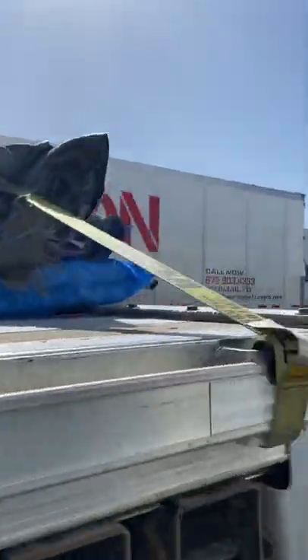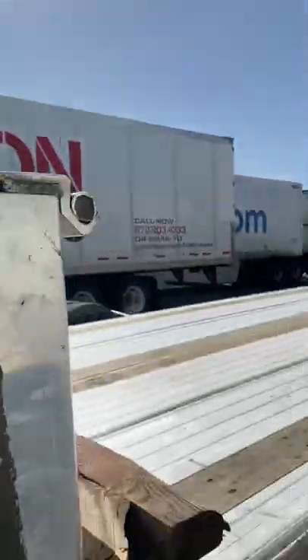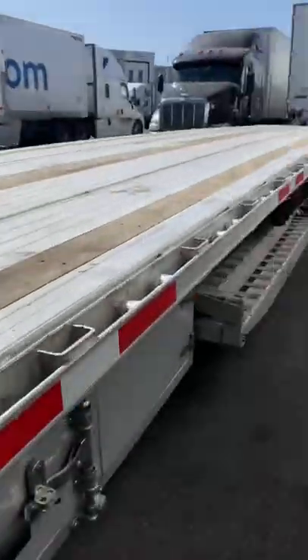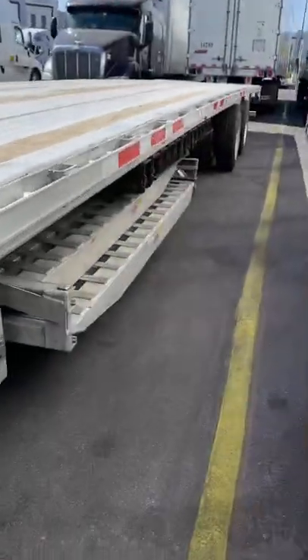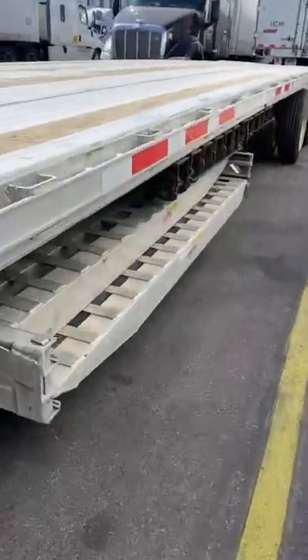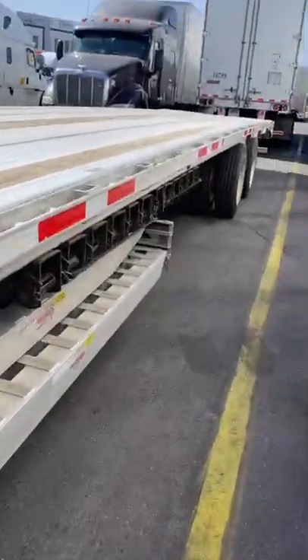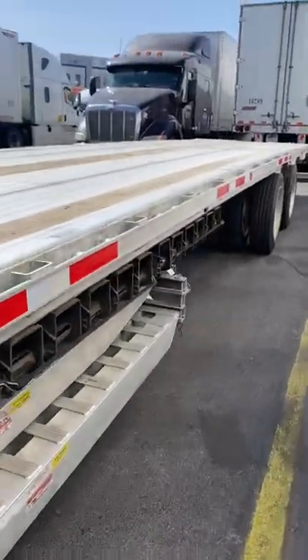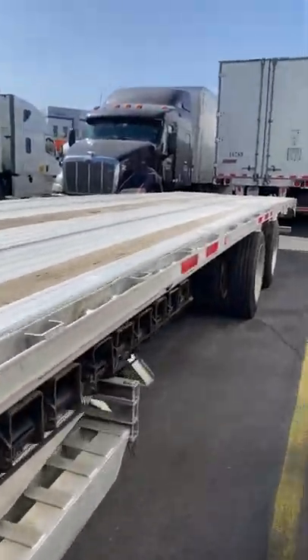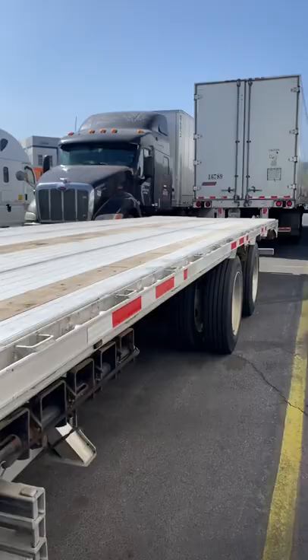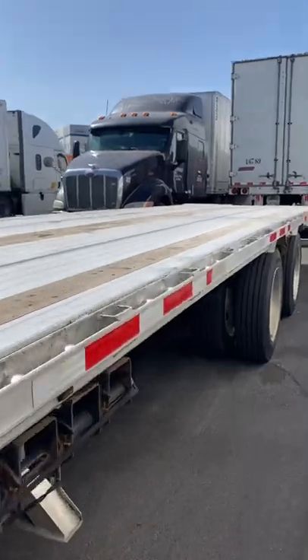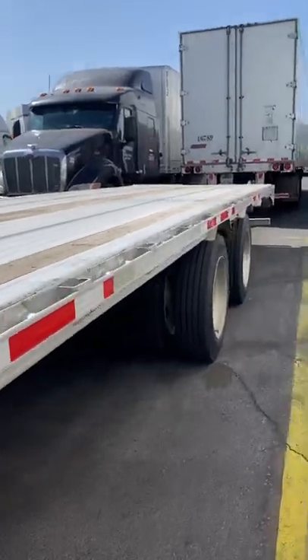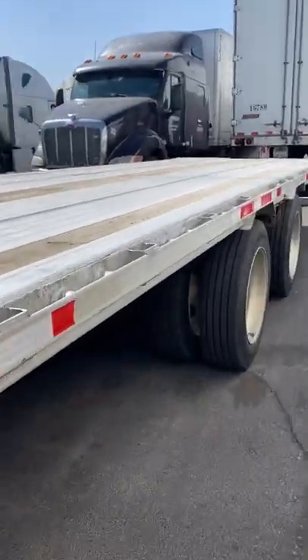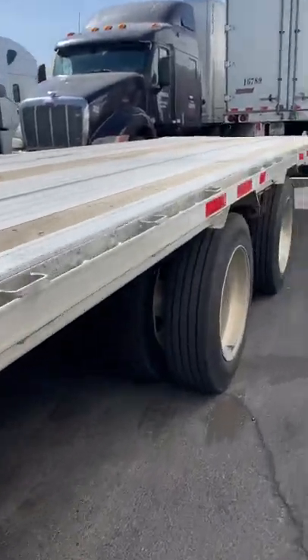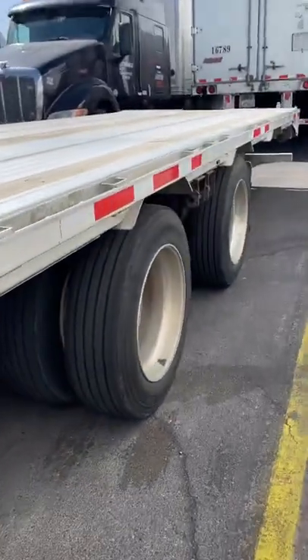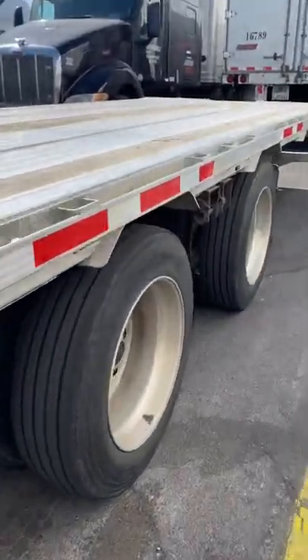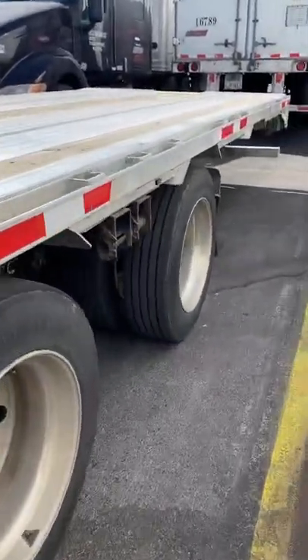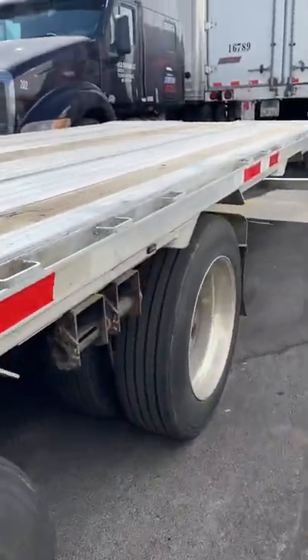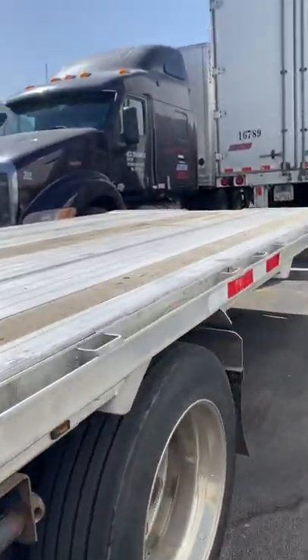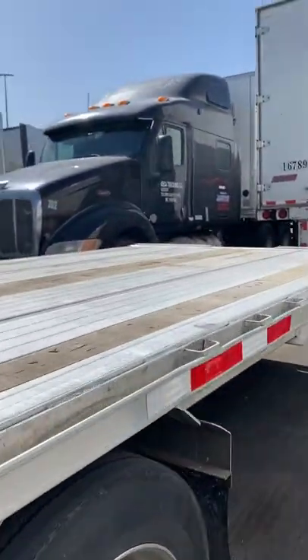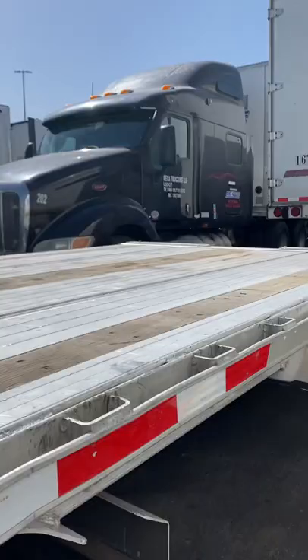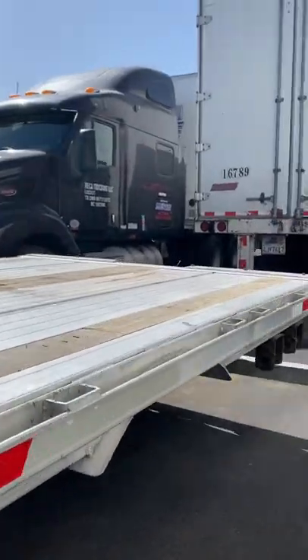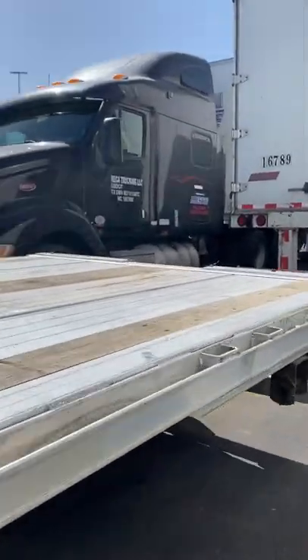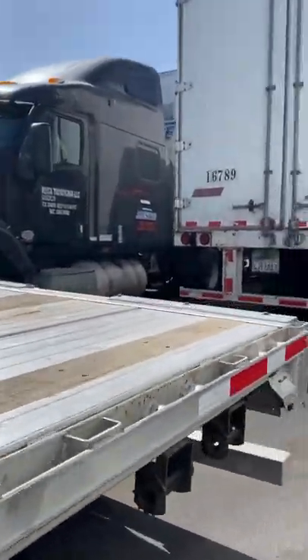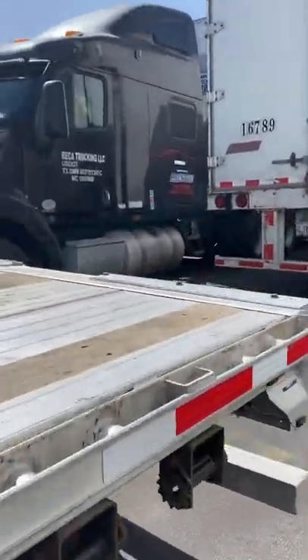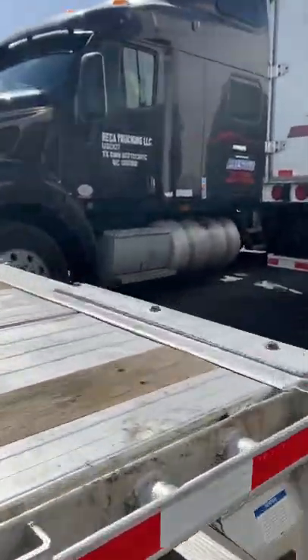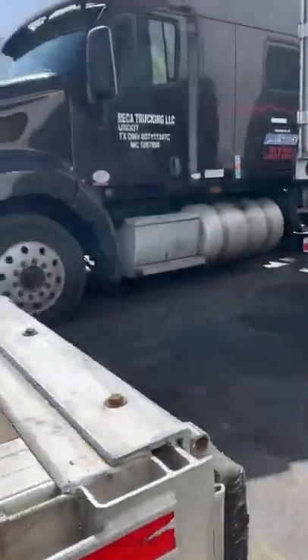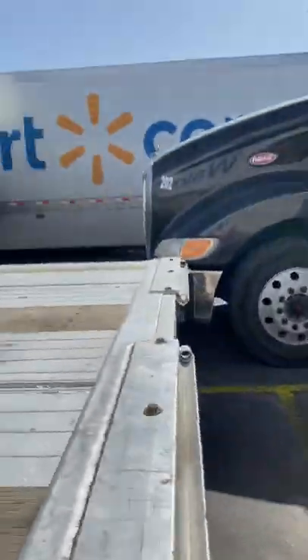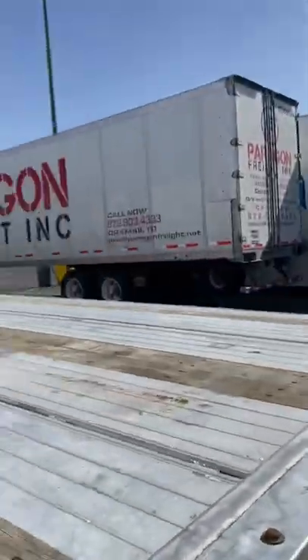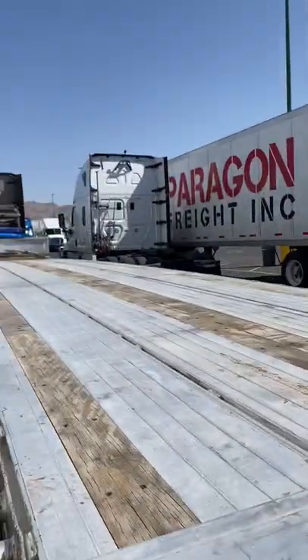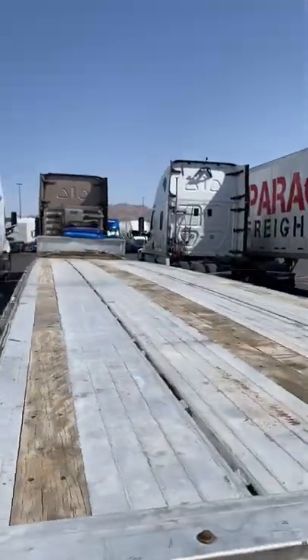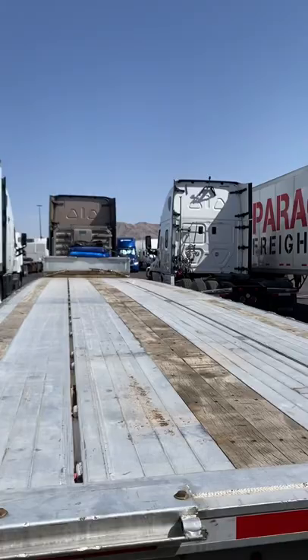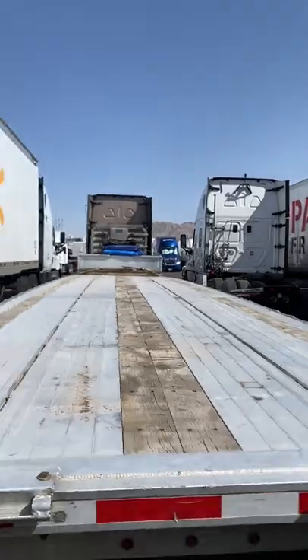This is what the setup is — still doing step decks. The step deck is a little higher, it's 22-inch wheels. Other than that it's good. So that's how the setup is.